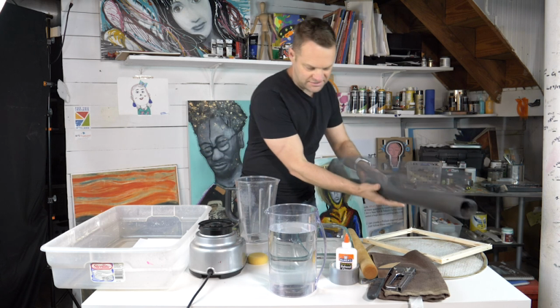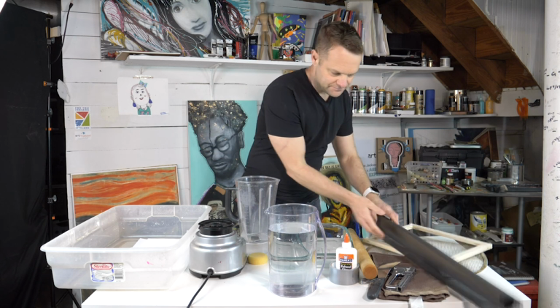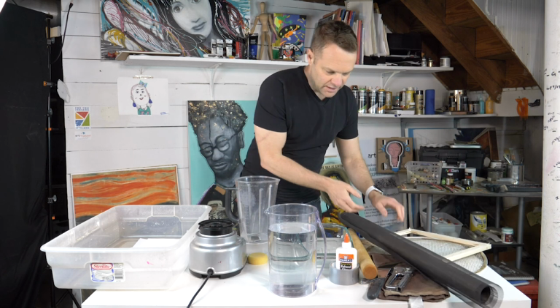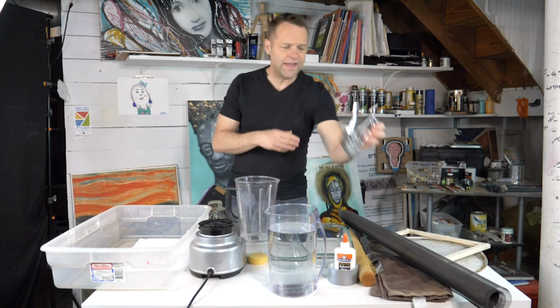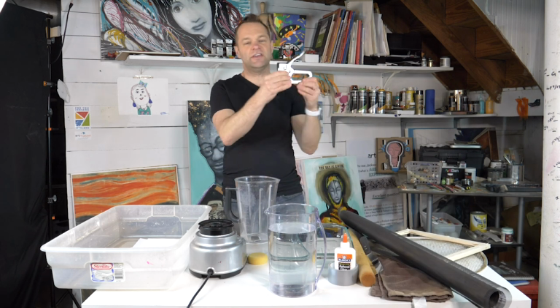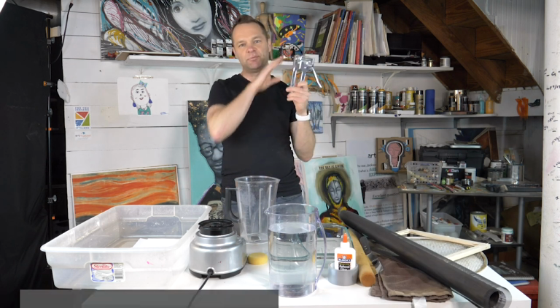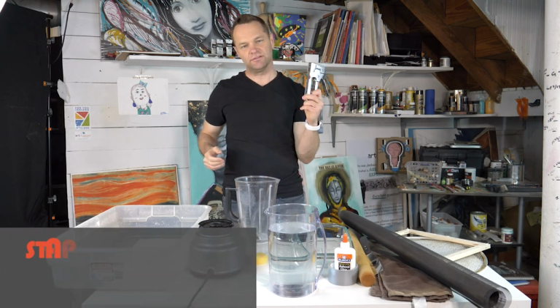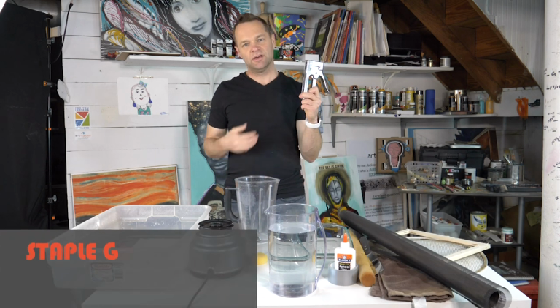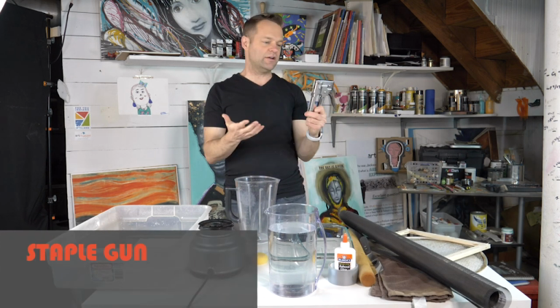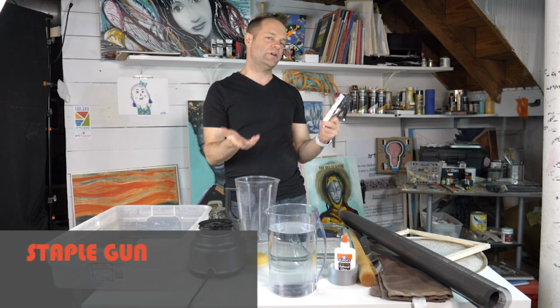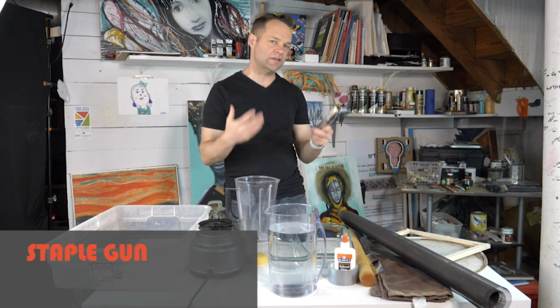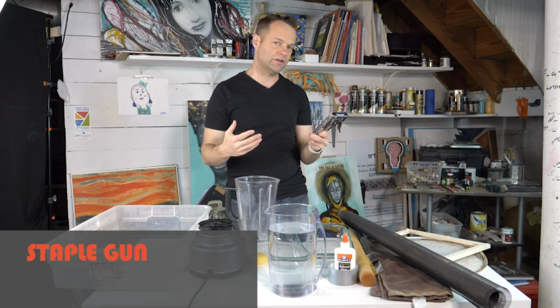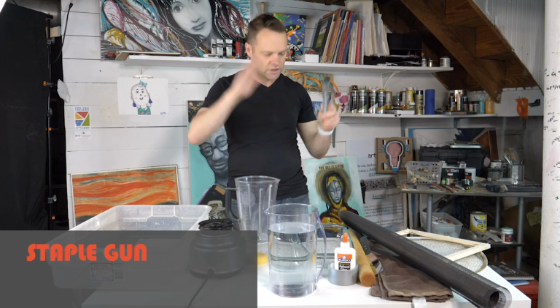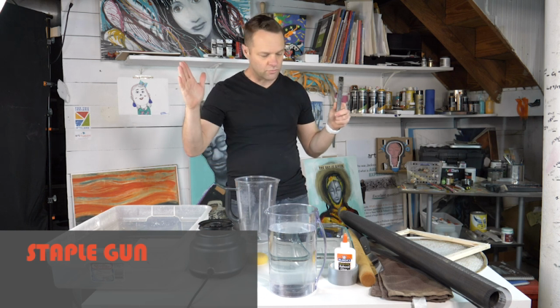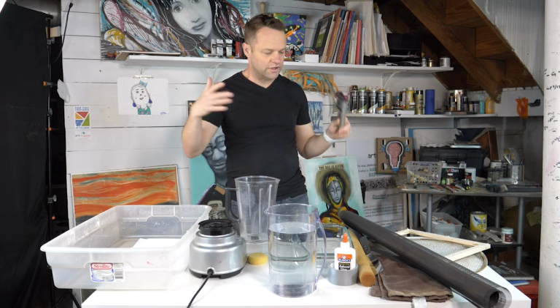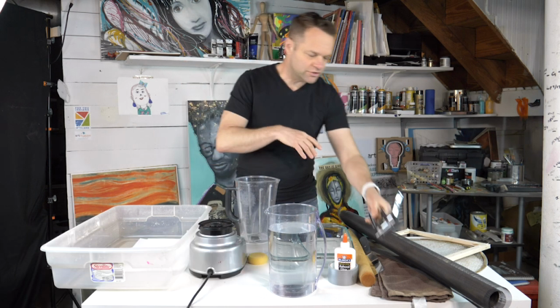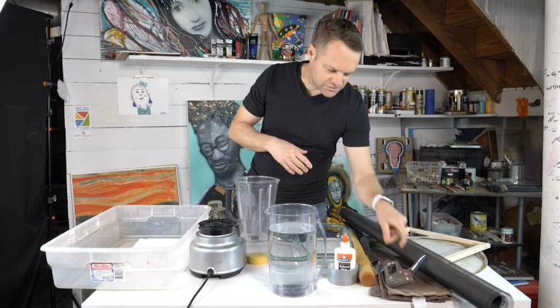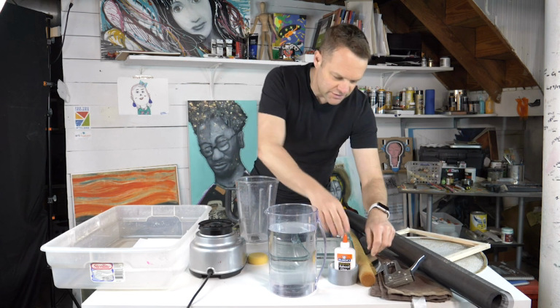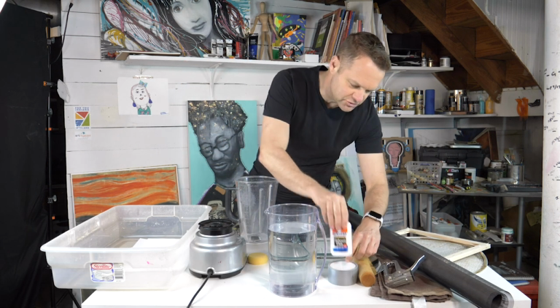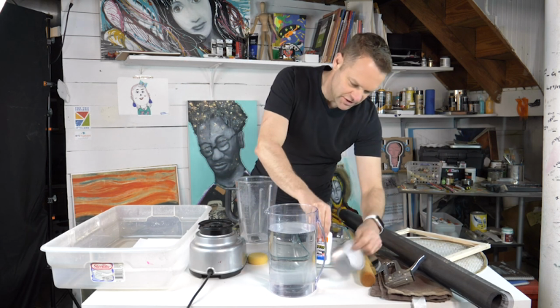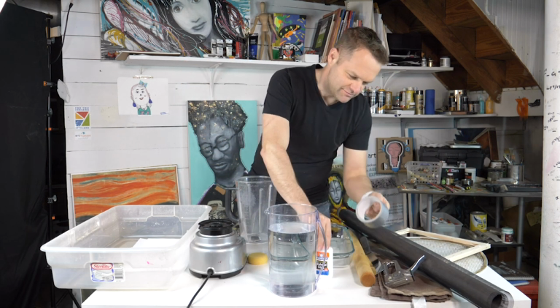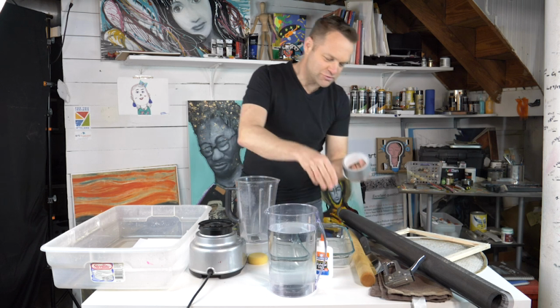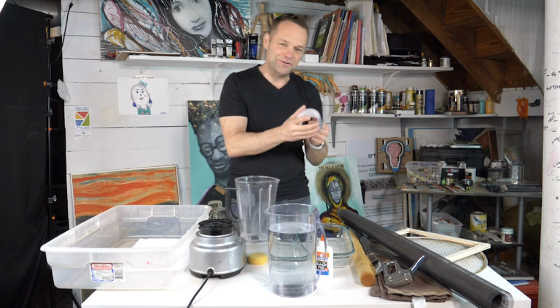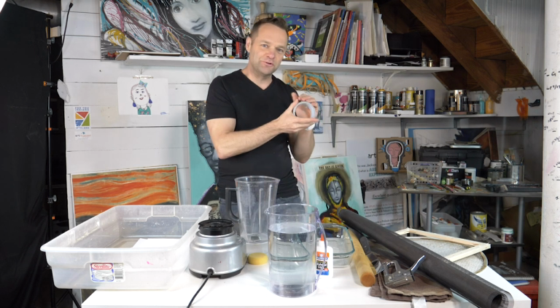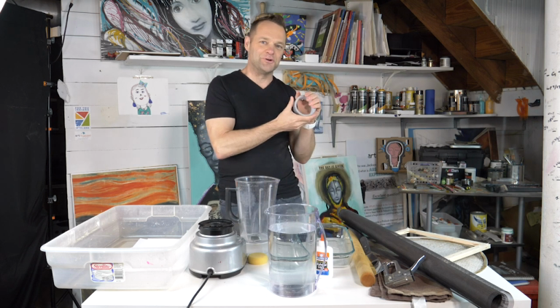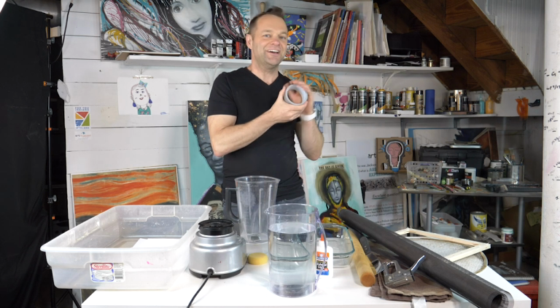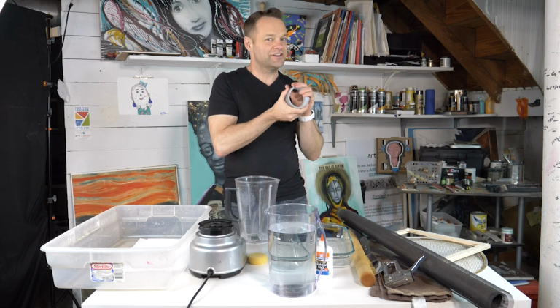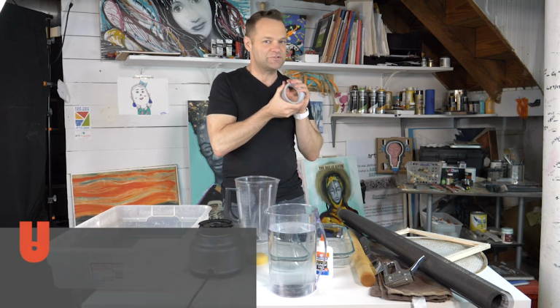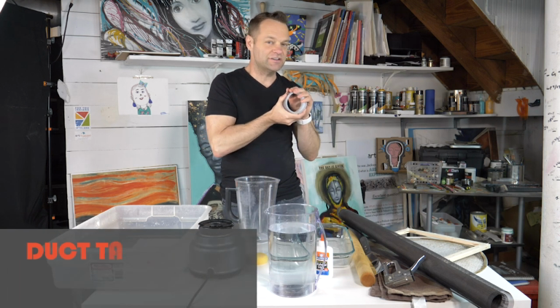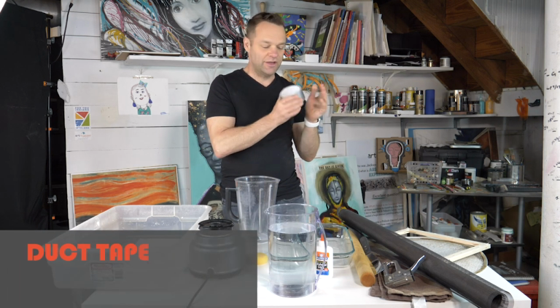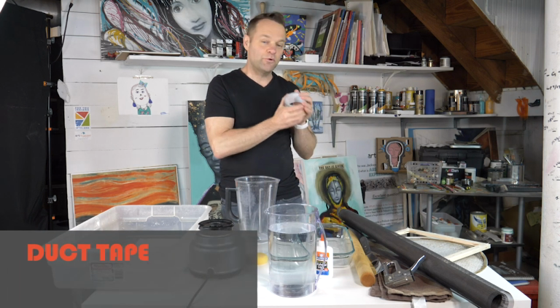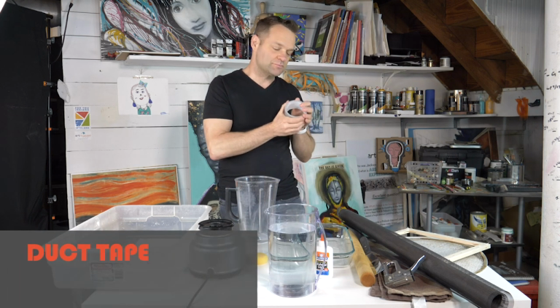Next, I have a staple gun. Now if you don't have a staple gun at home, don't worry. You could use the ultimate most important art tool in the world: duct tape. So if you have duct tape, that will work as well.